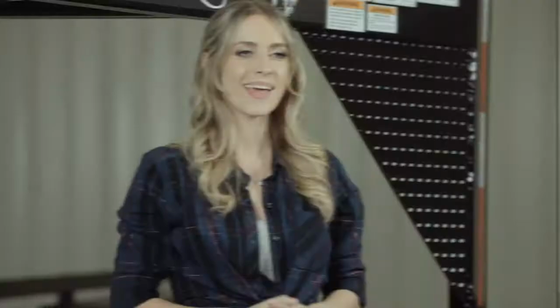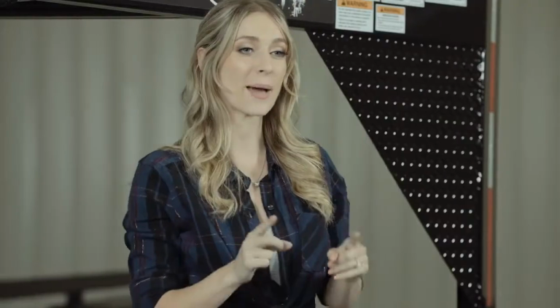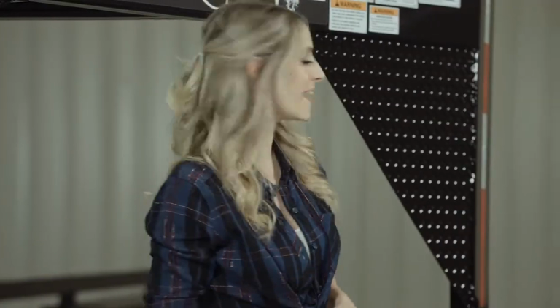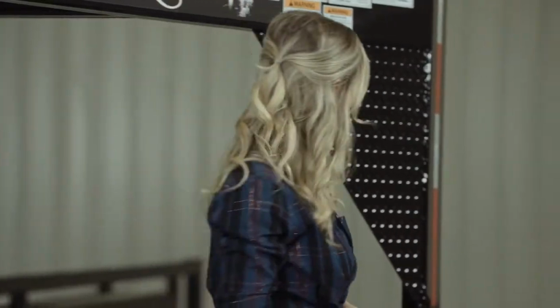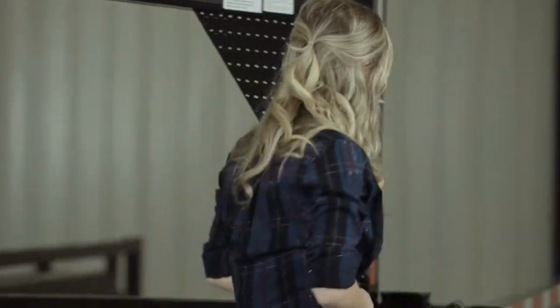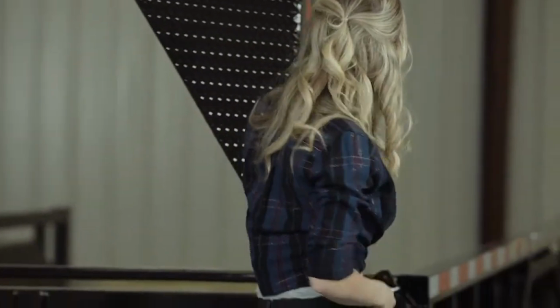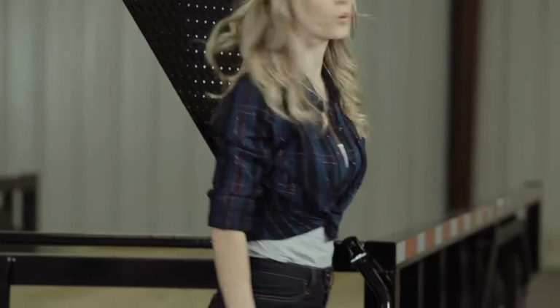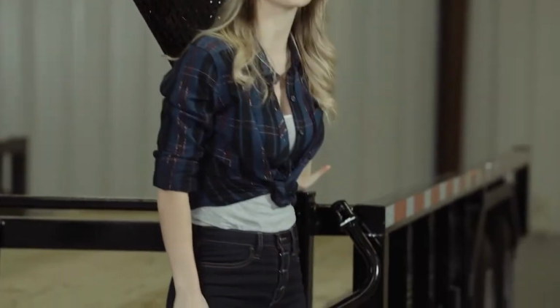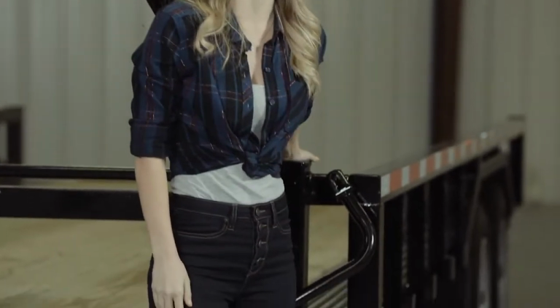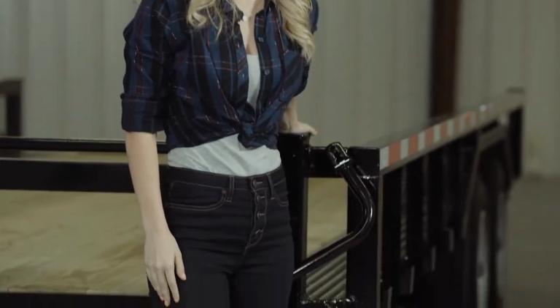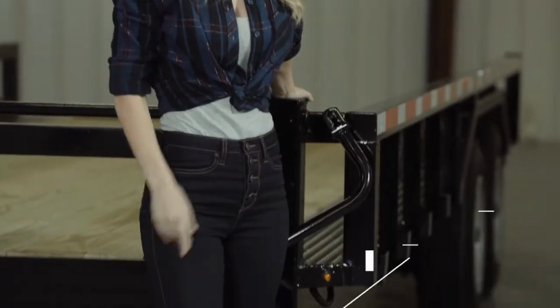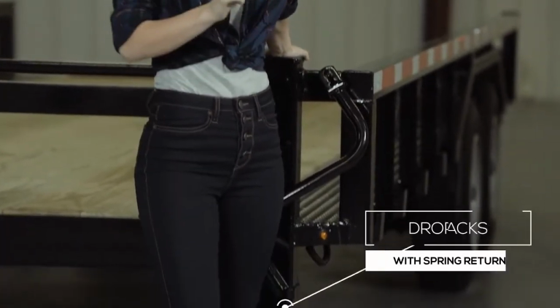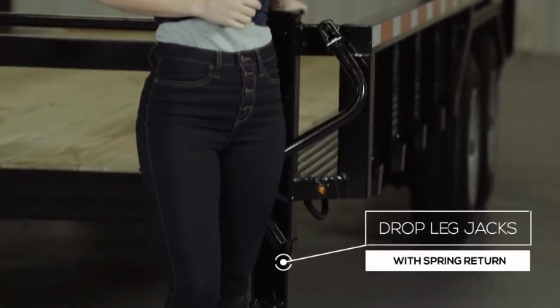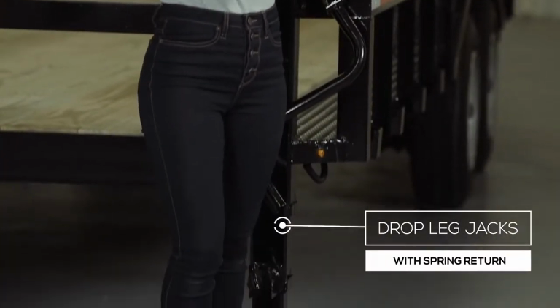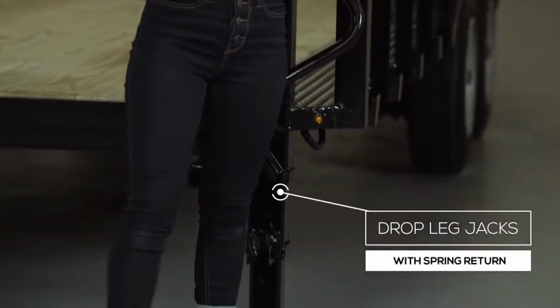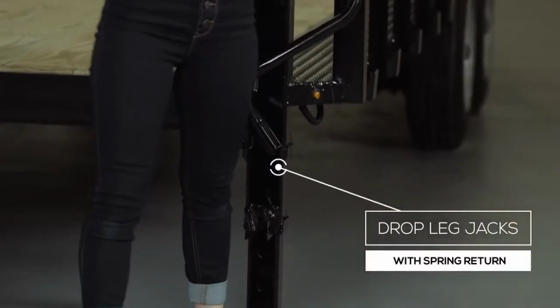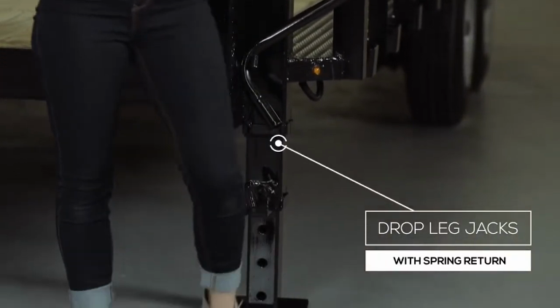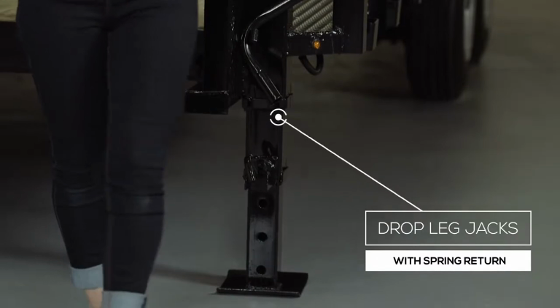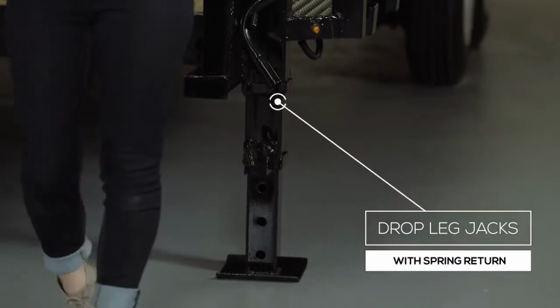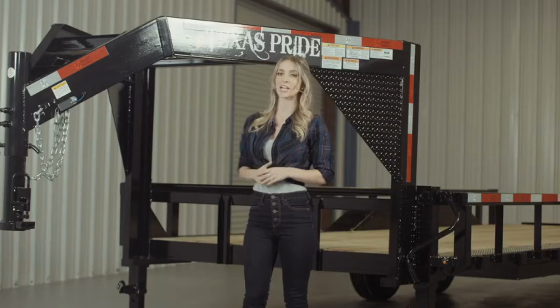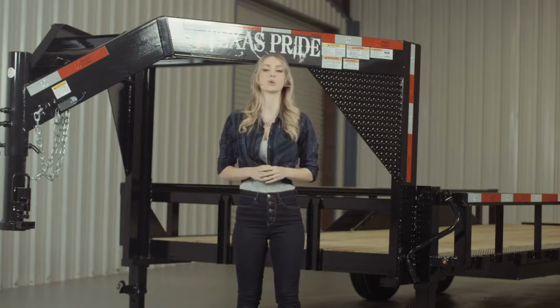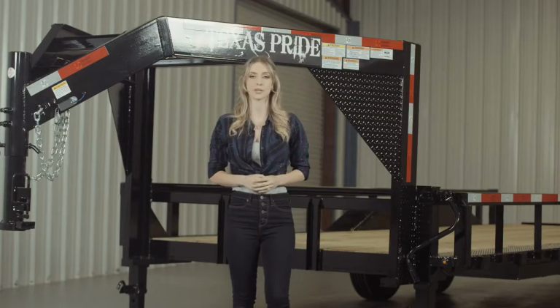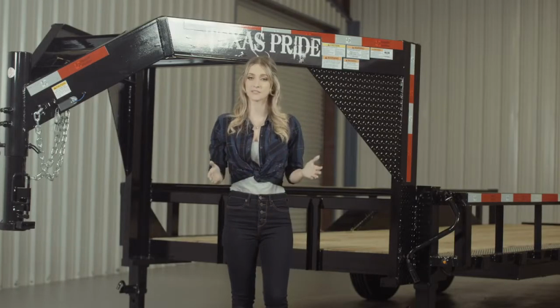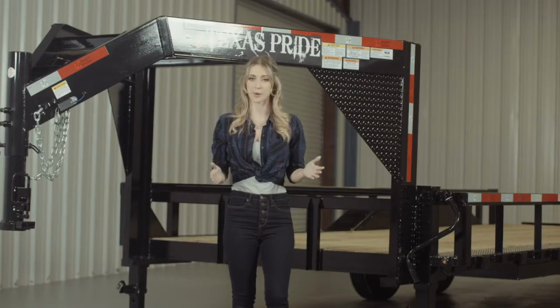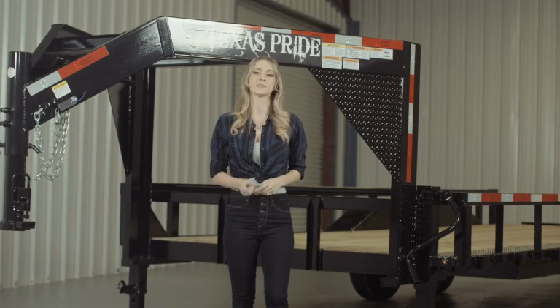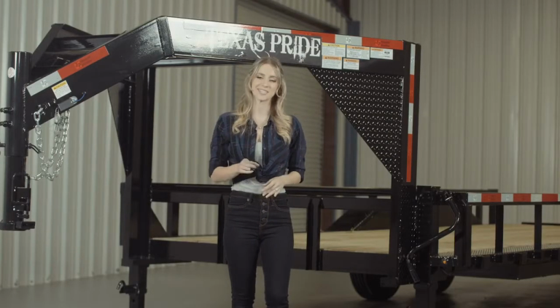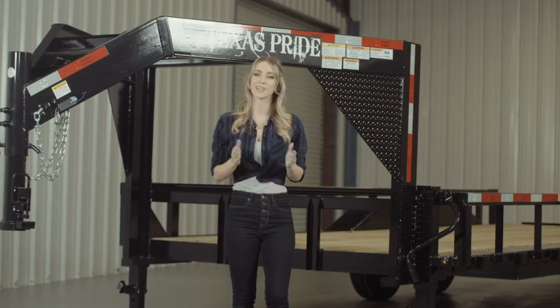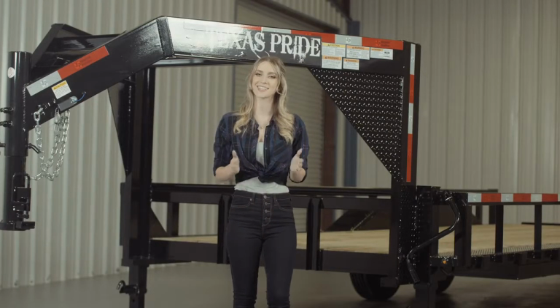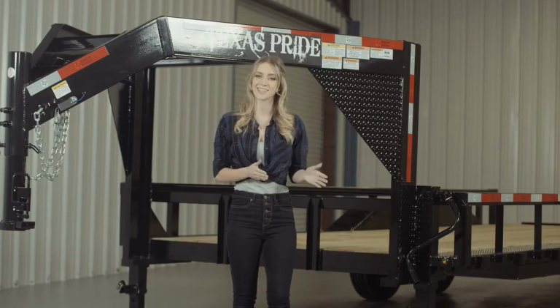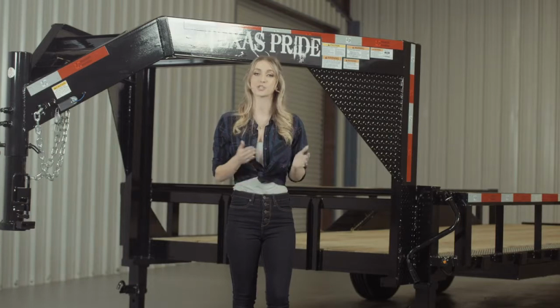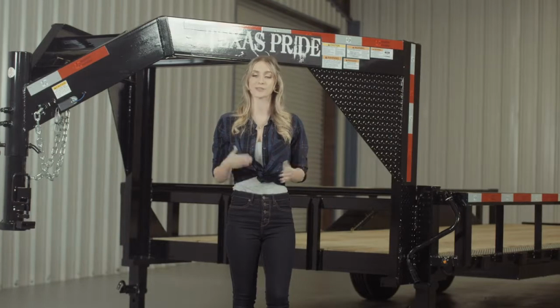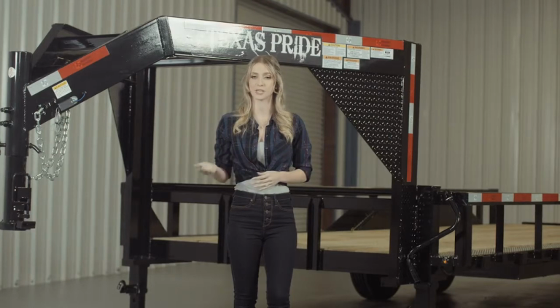At the back of the neck, there are dual 12,000-pound drop leg jacks with spring return. Almost all Texas Pride gooseneck trailers feature dual jacks for more stability and lifting power, to make it easier for connecting and disconnecting your trailer from your vehicle.